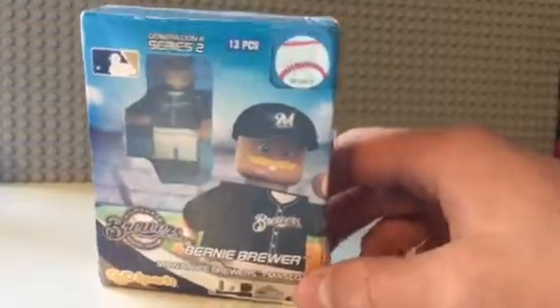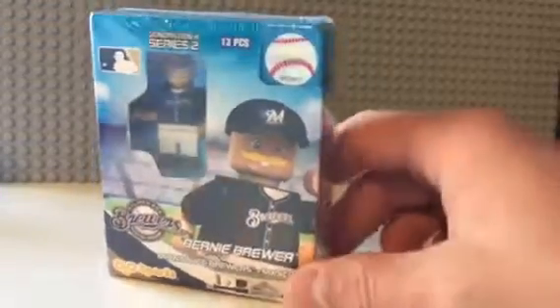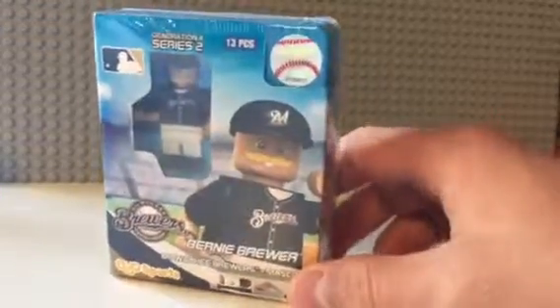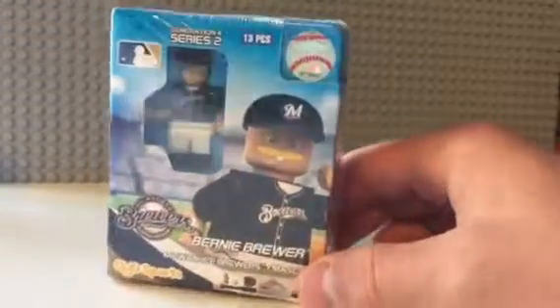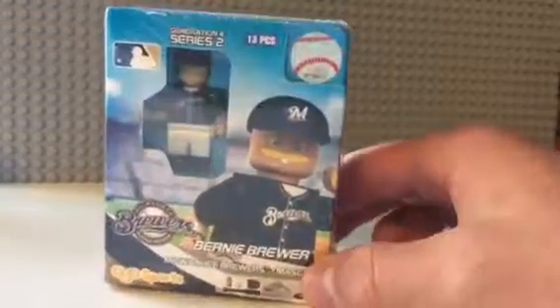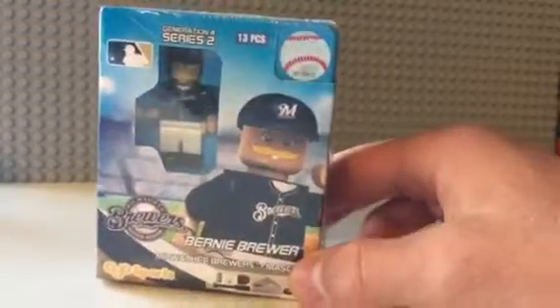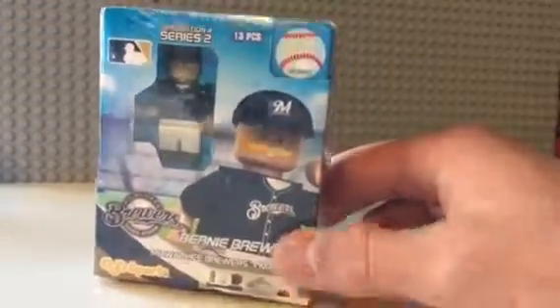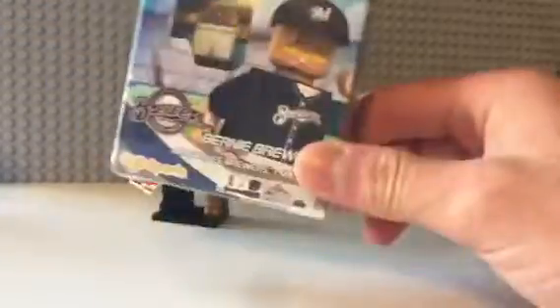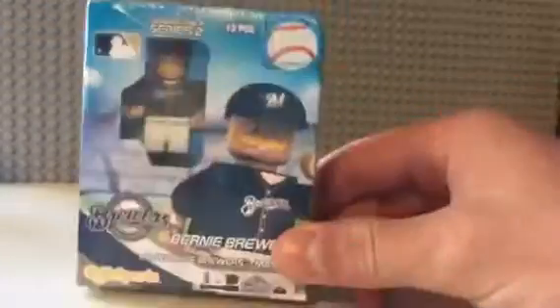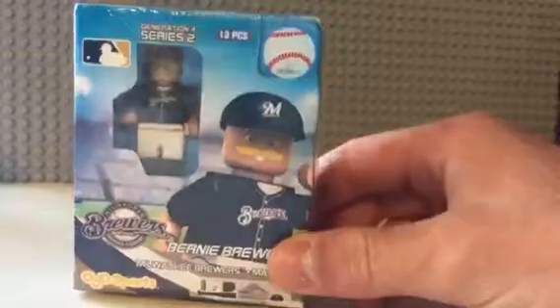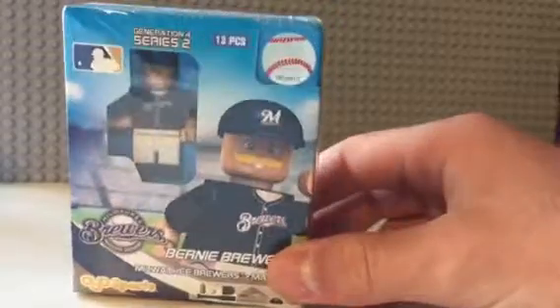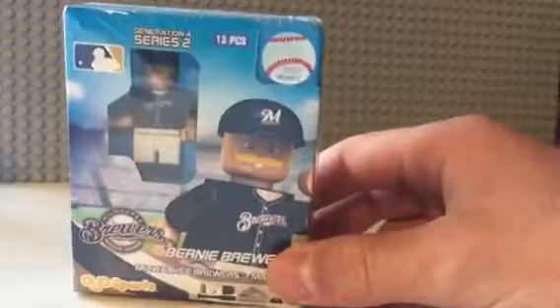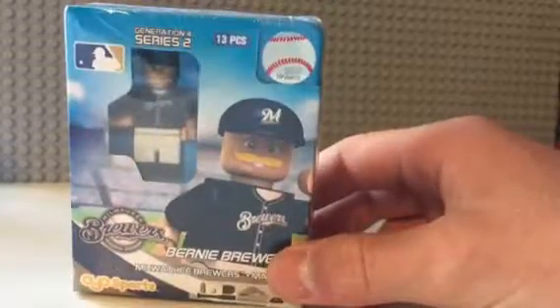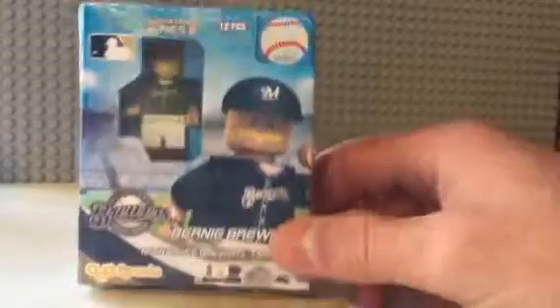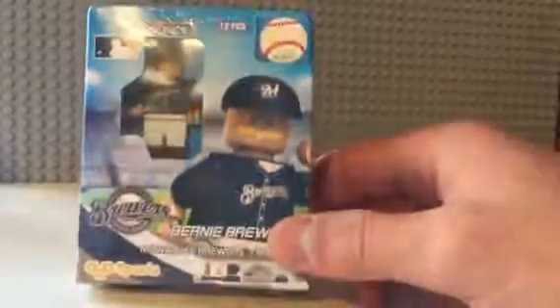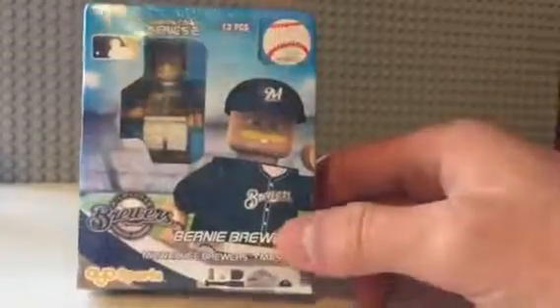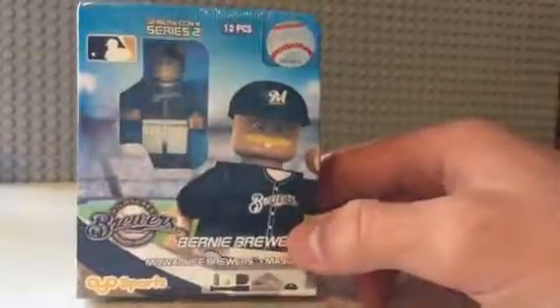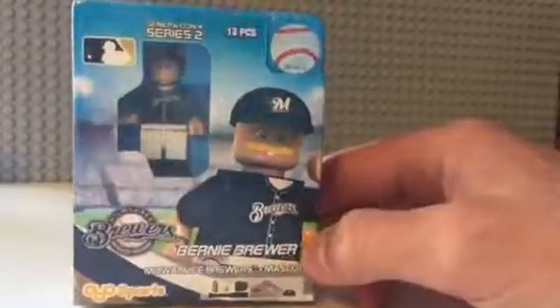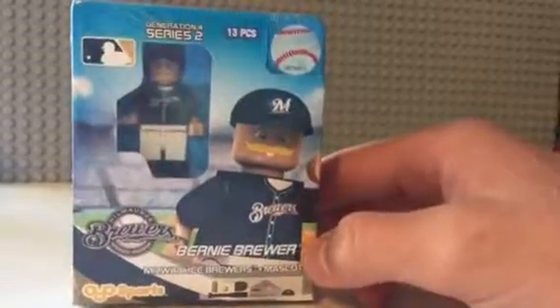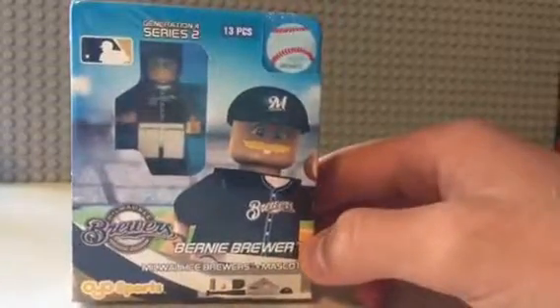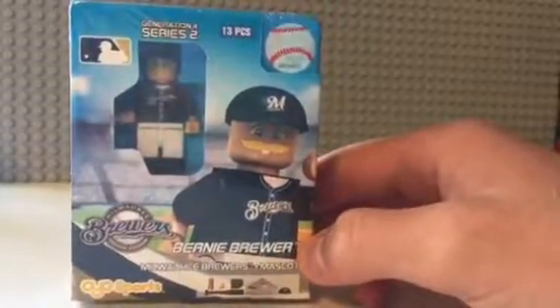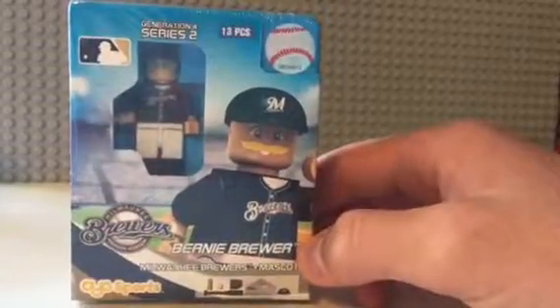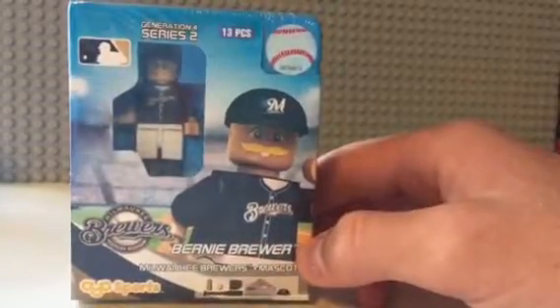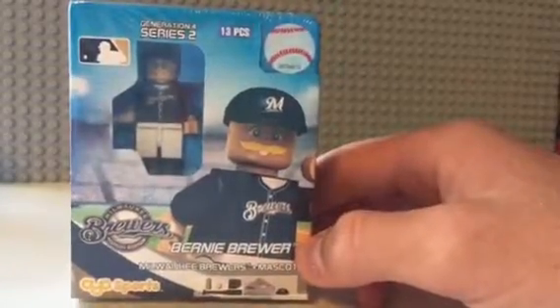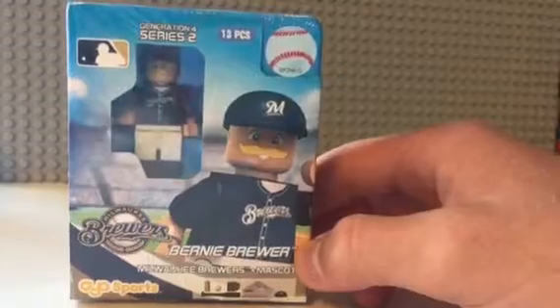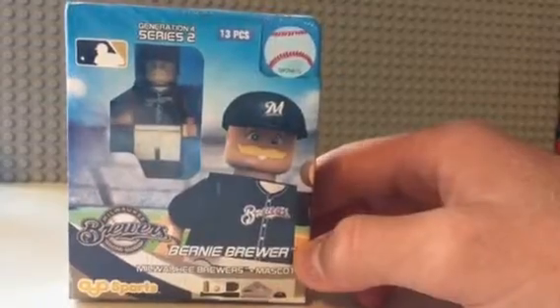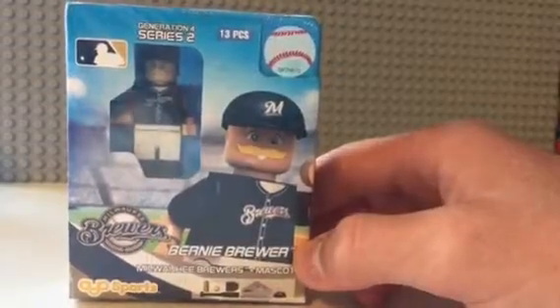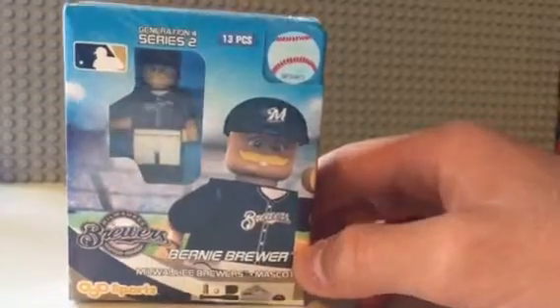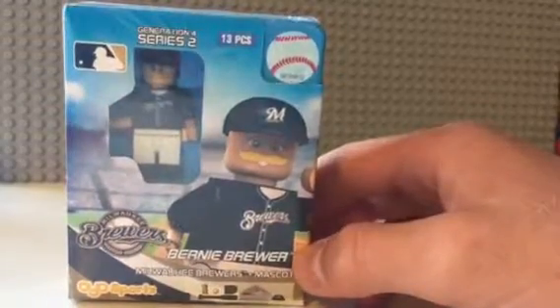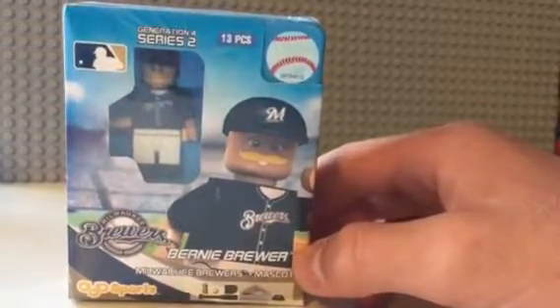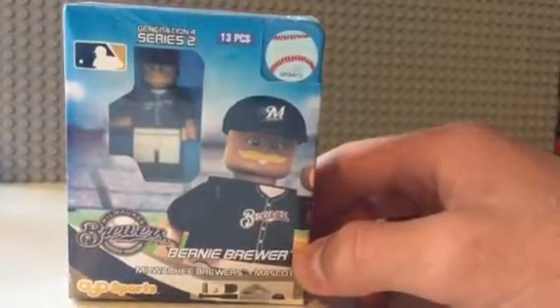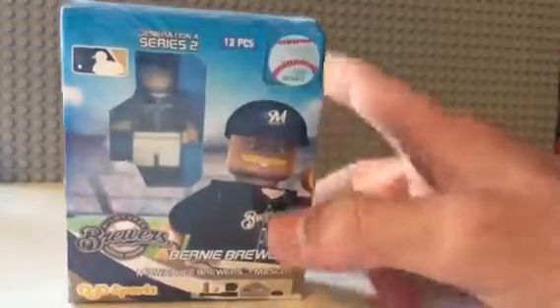Now, I know you people are gonna be like, this is not a Lego. Well, I just like the Brewers, and I like their mascot, and I'm a fan of the Brewers, and they won last night, as of the recording of this video.